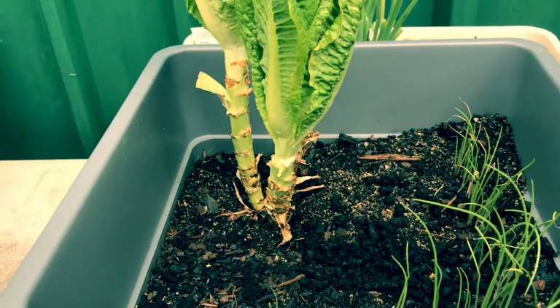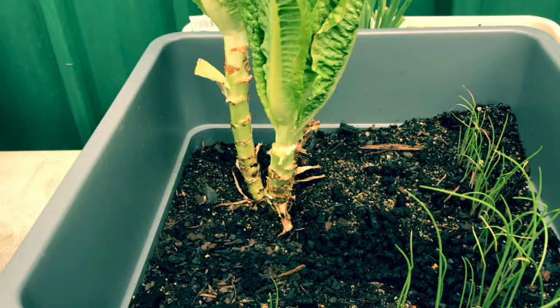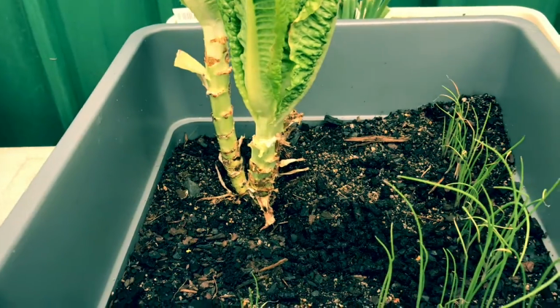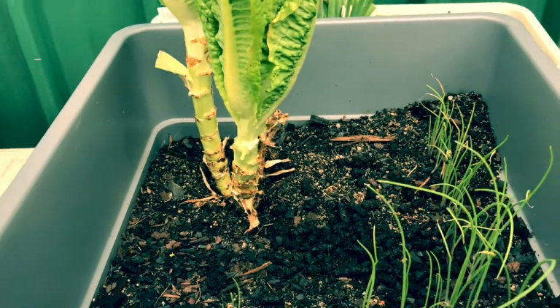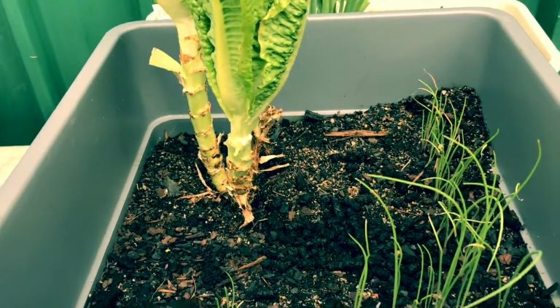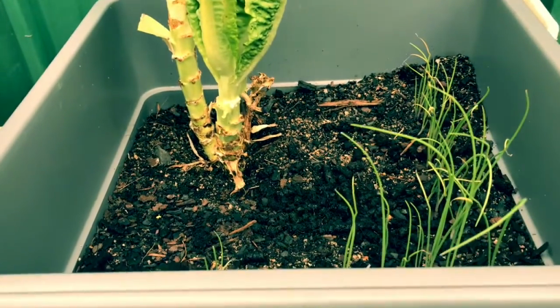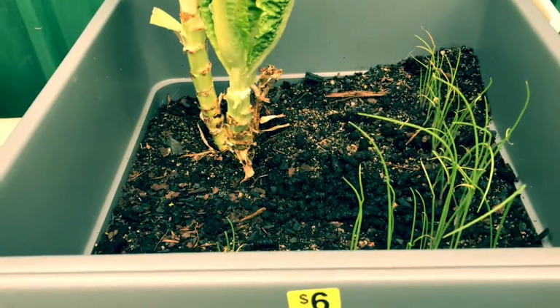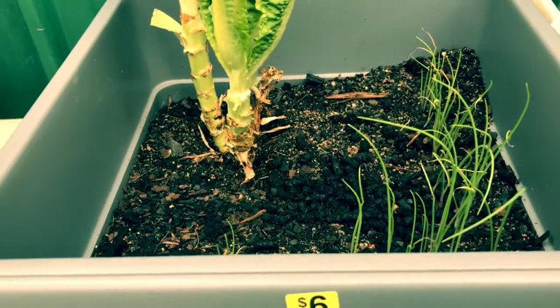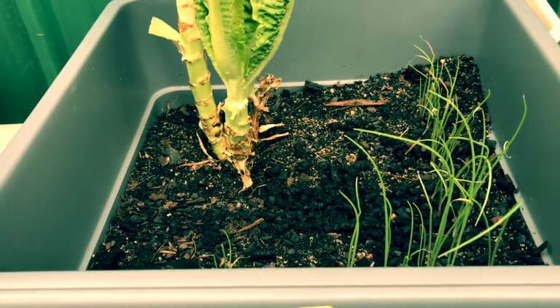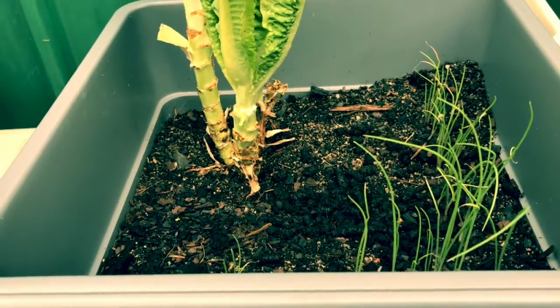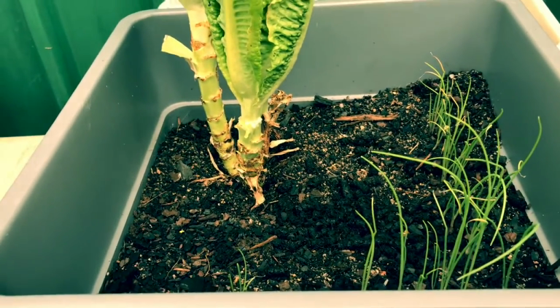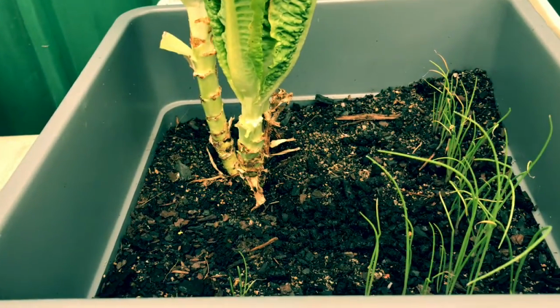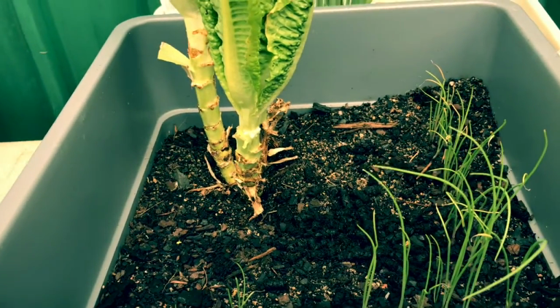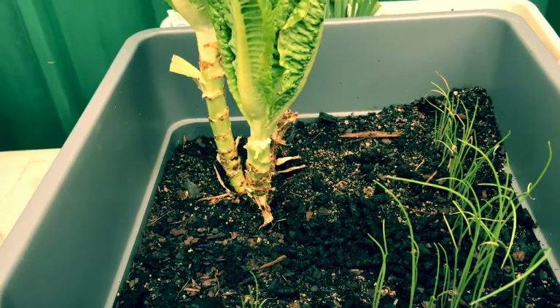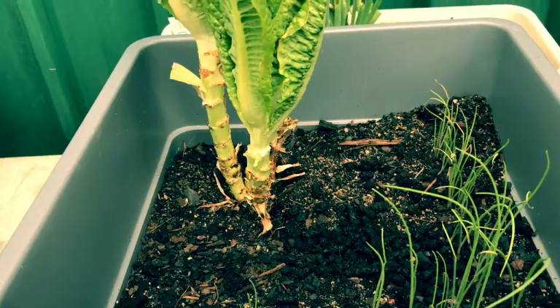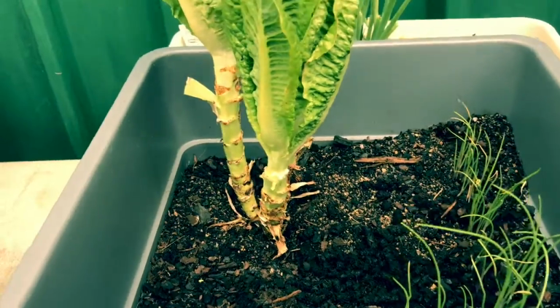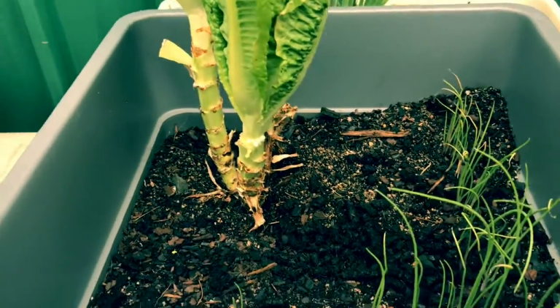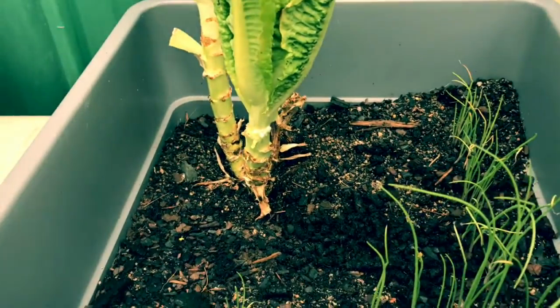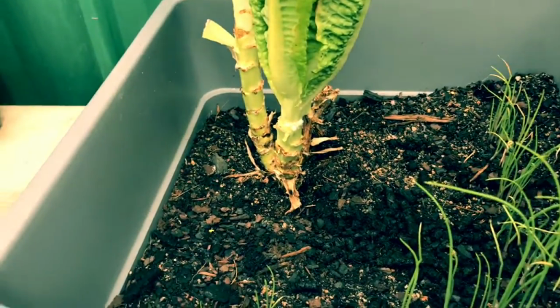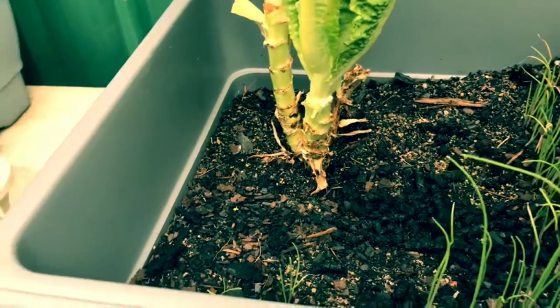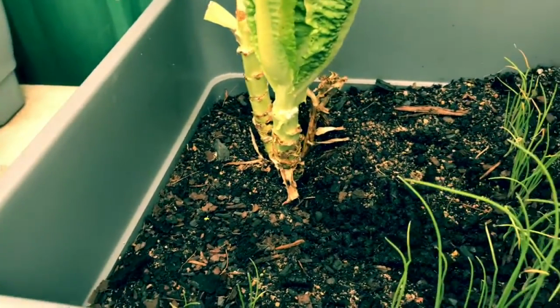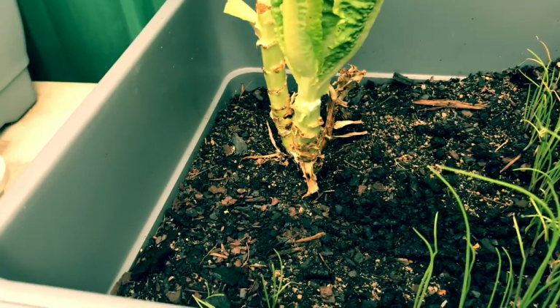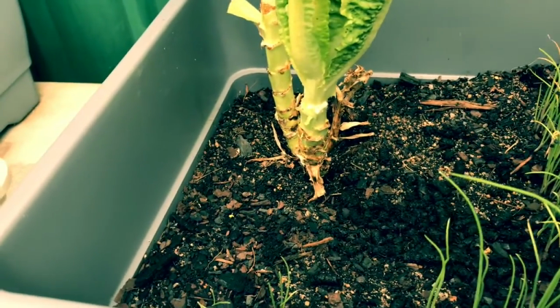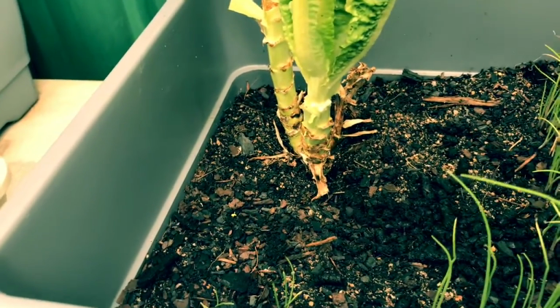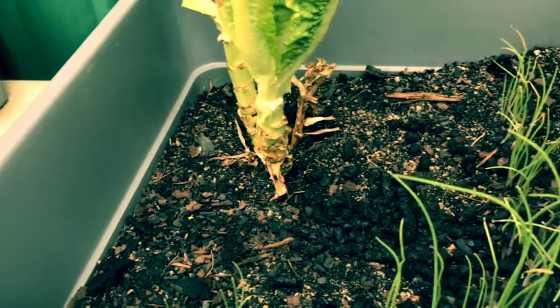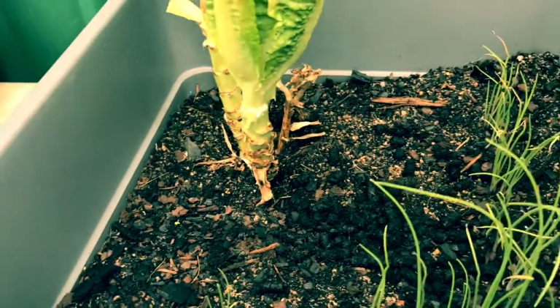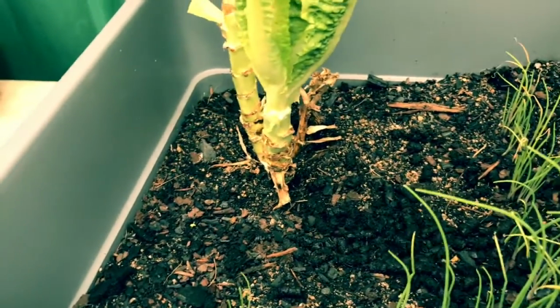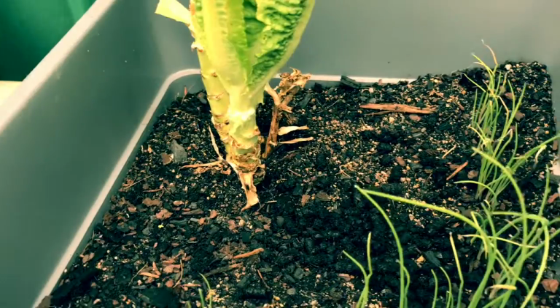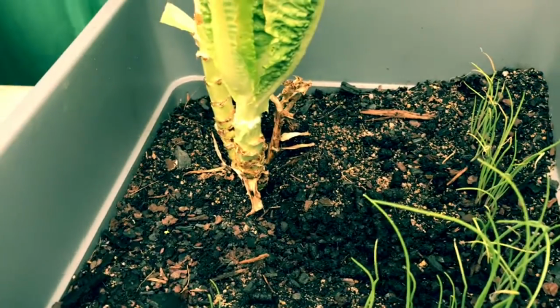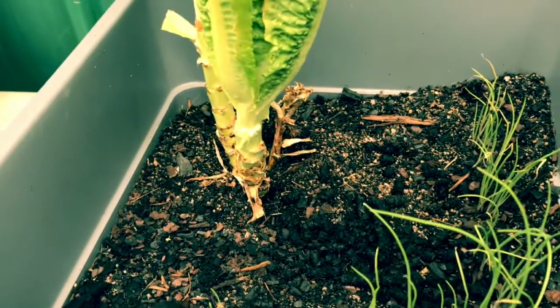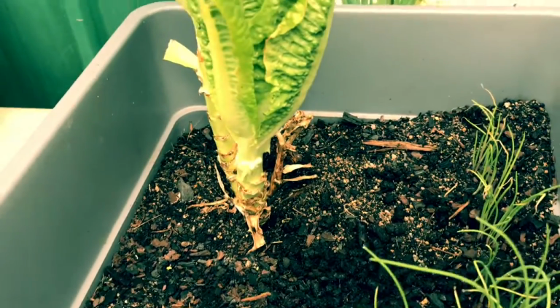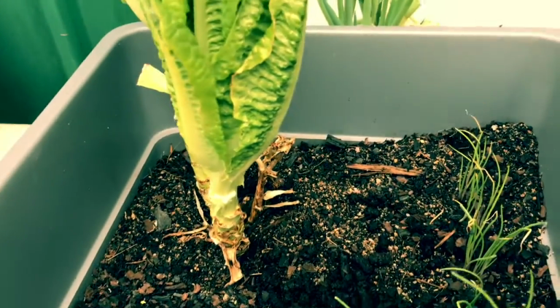In here we've also got some red onions that have been planted direct. Hopefully they will be coming up into nice, beautiful, proper onions soon. I may have to thin them out a little bit, but I'm just going to let them grow for a little bit longer.